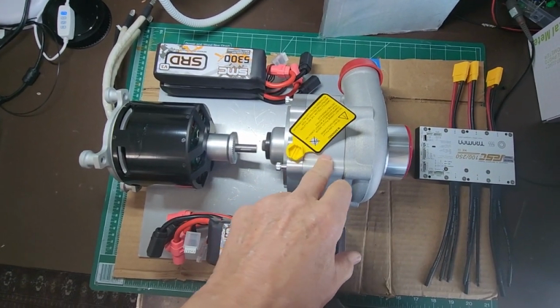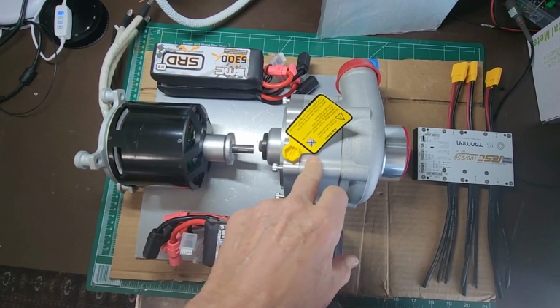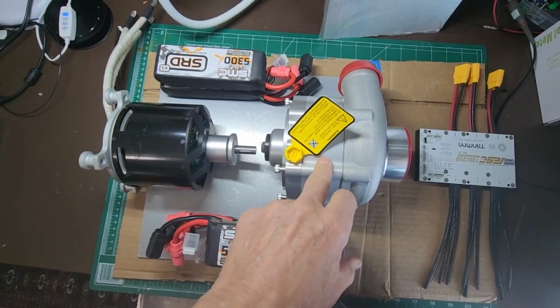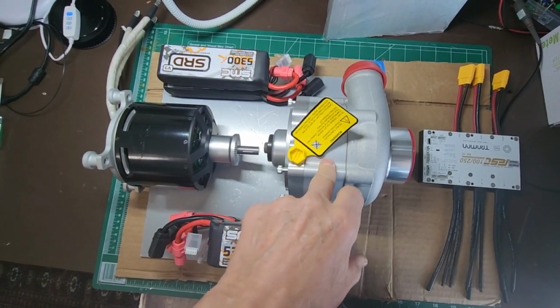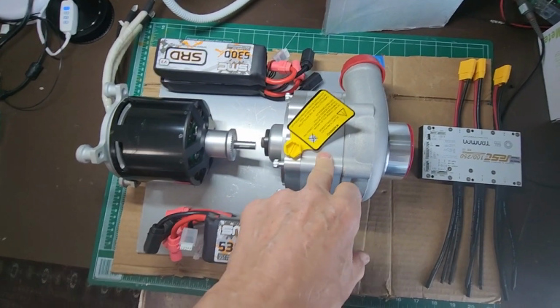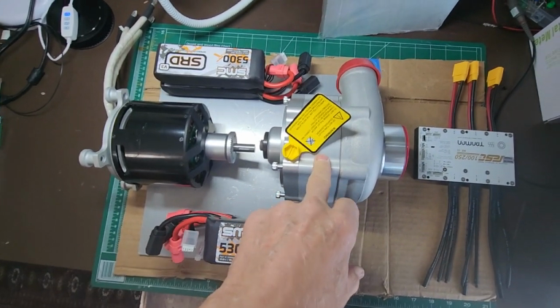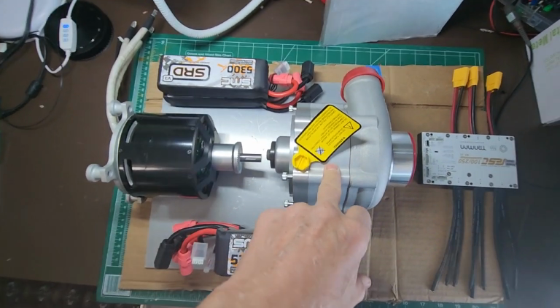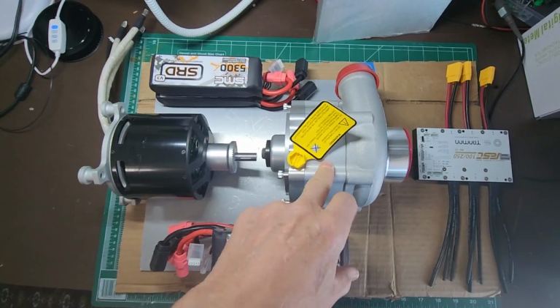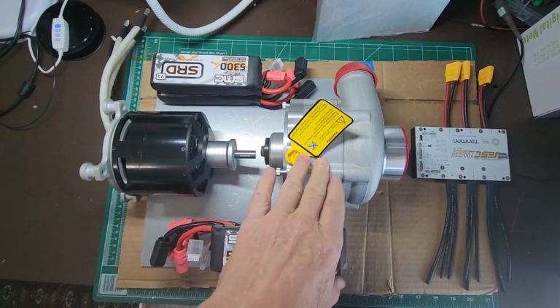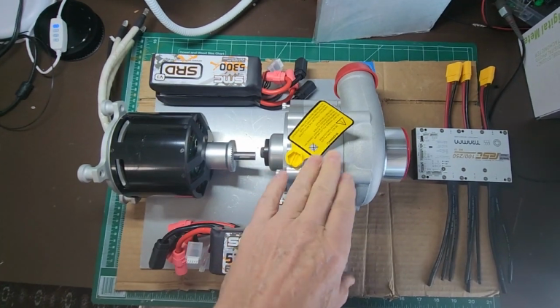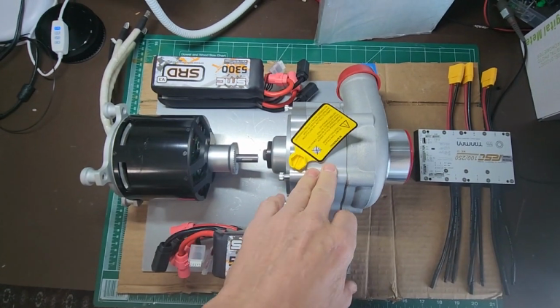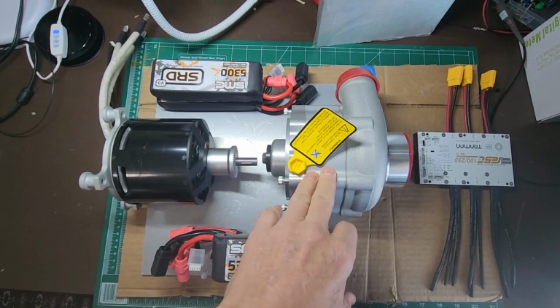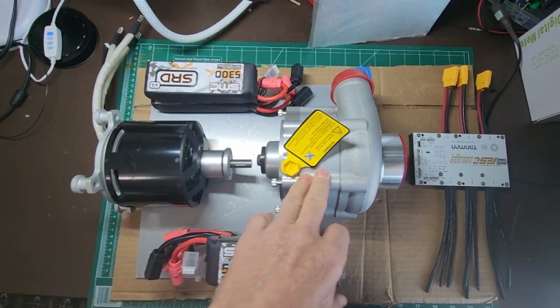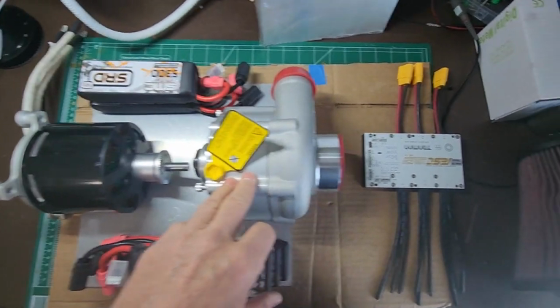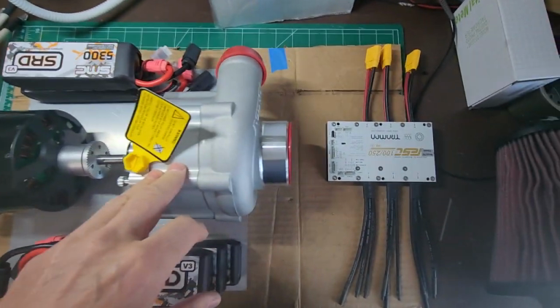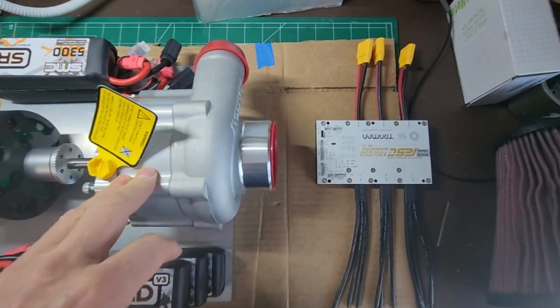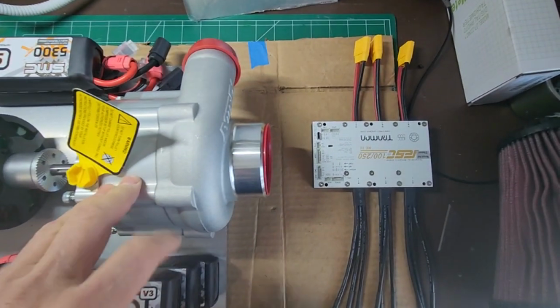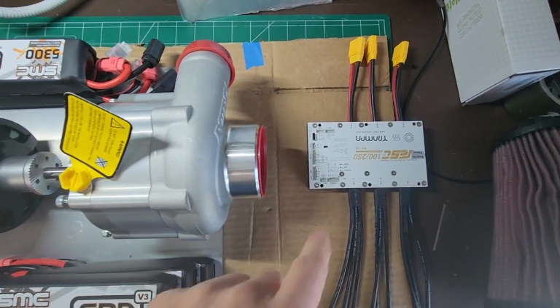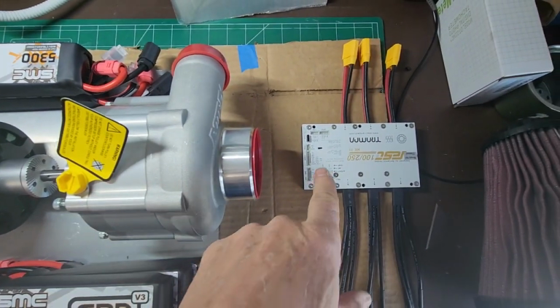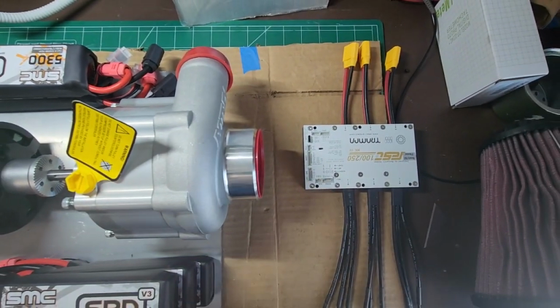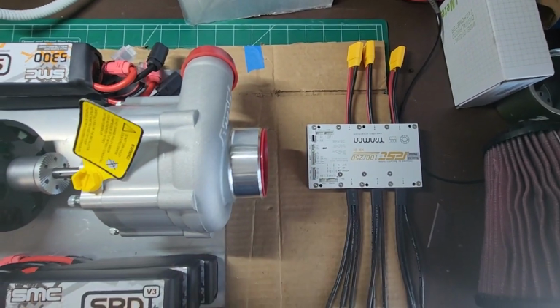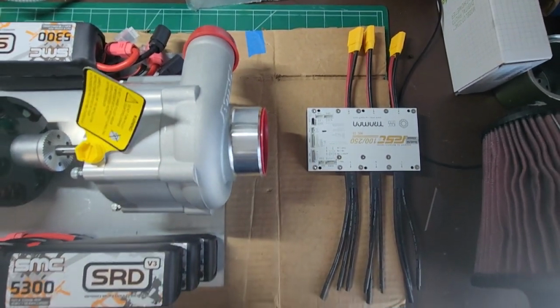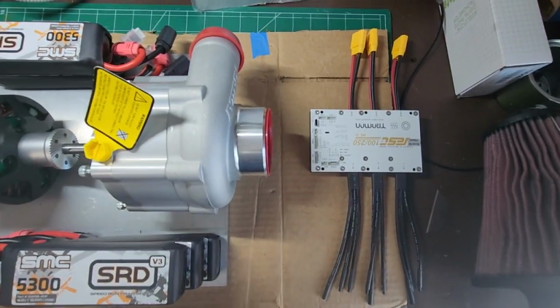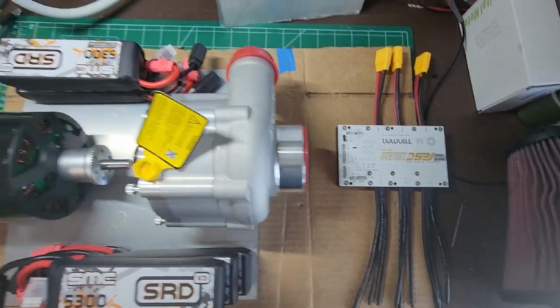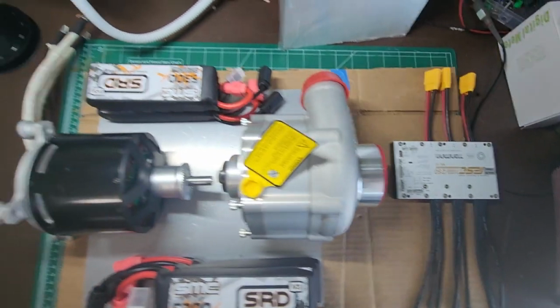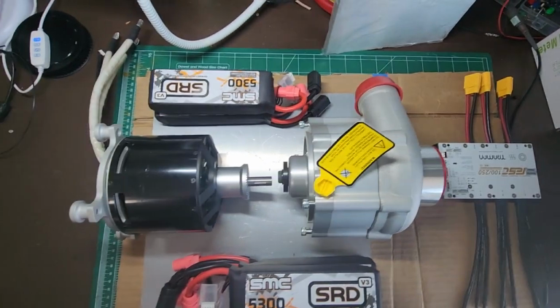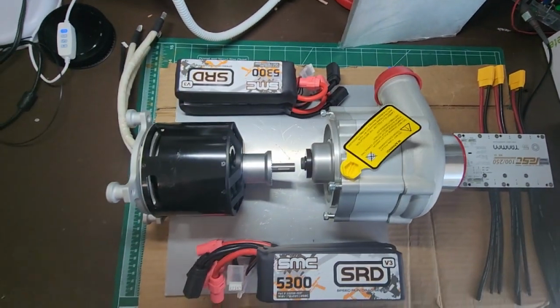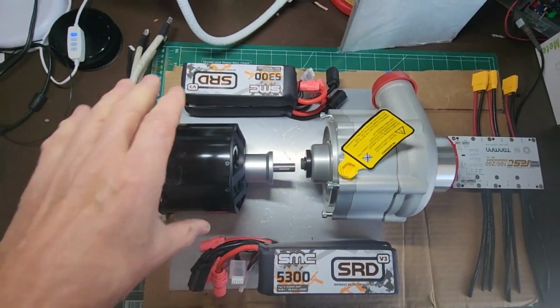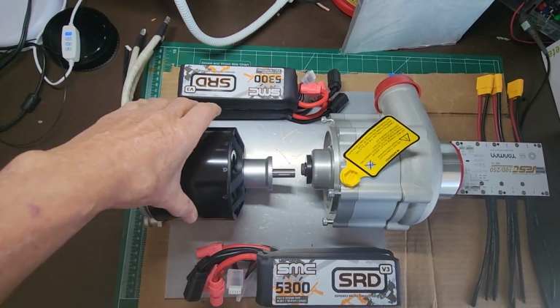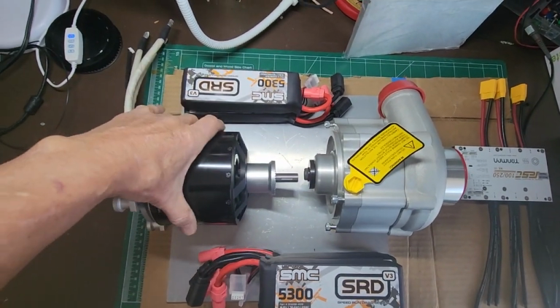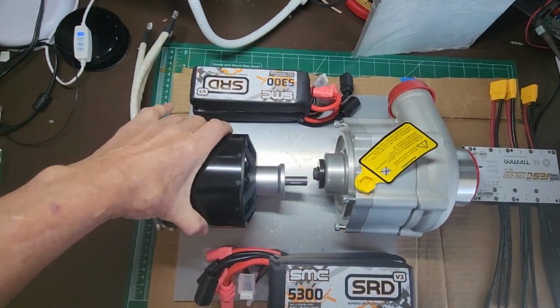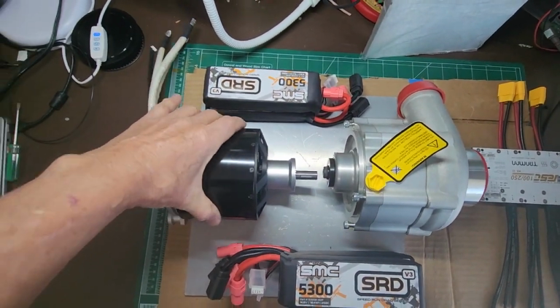It puts this thing pretty much in the sweet spot of the blower map at max power. I've got a 100-volt, 250-amp speed controller. This is a free RC motor.